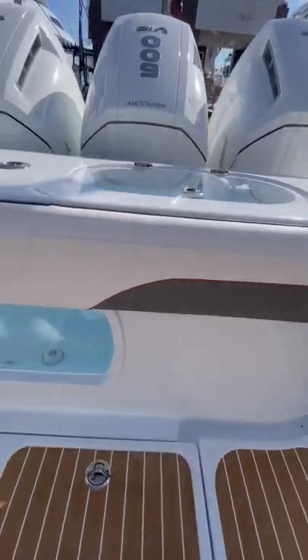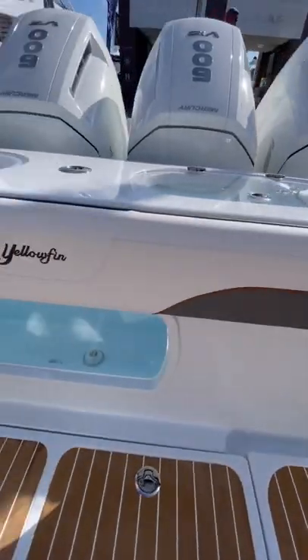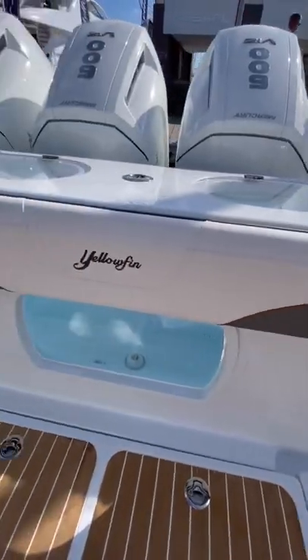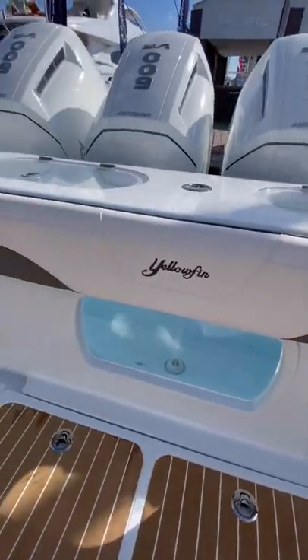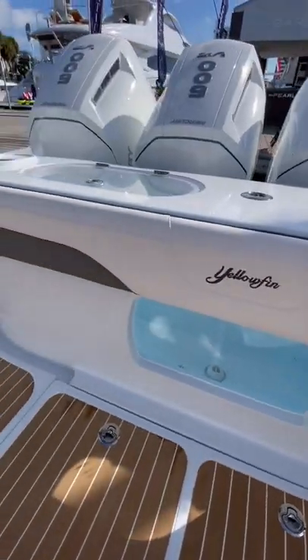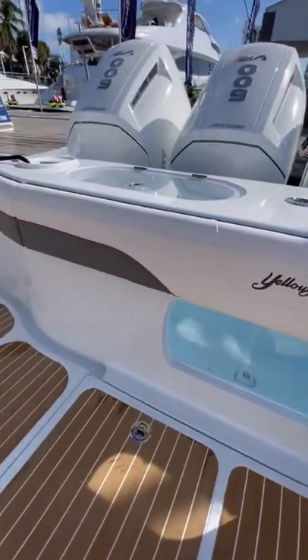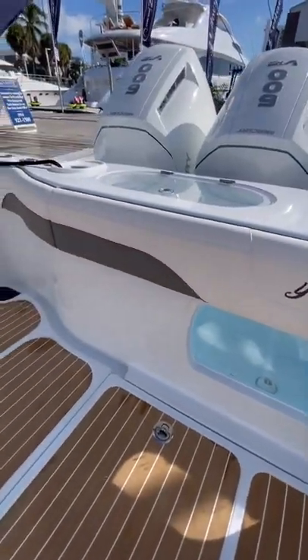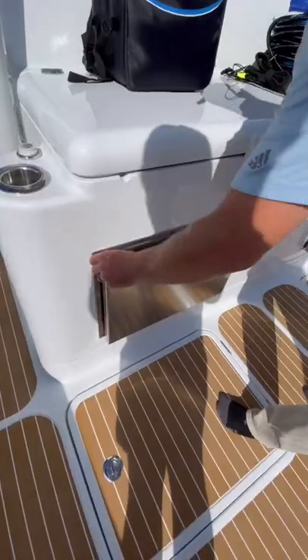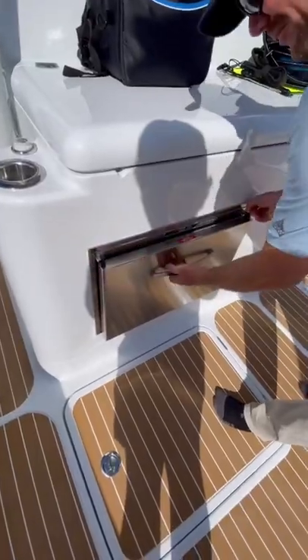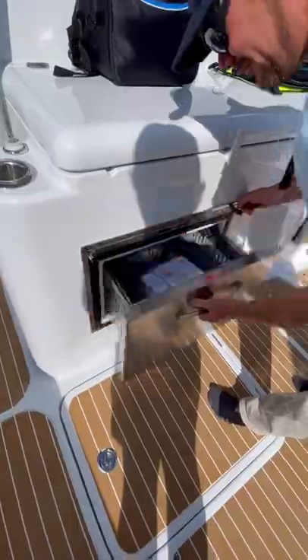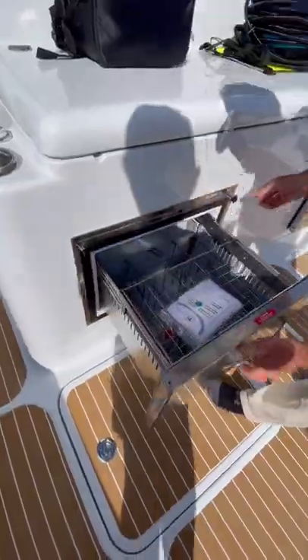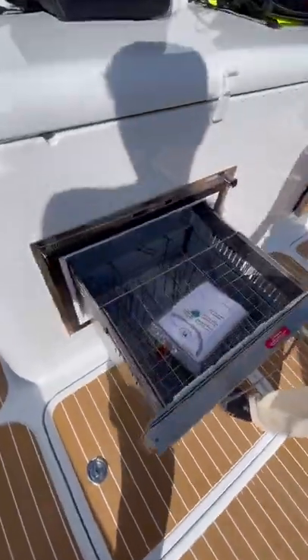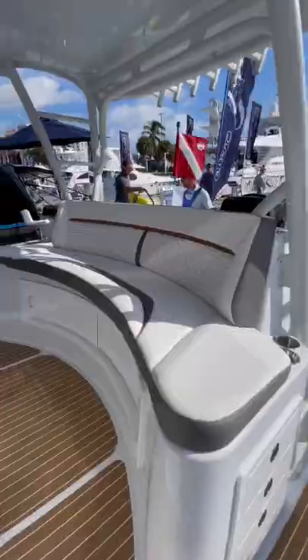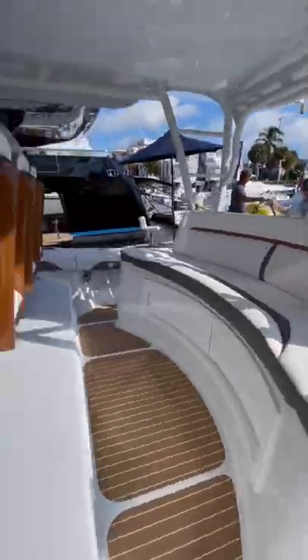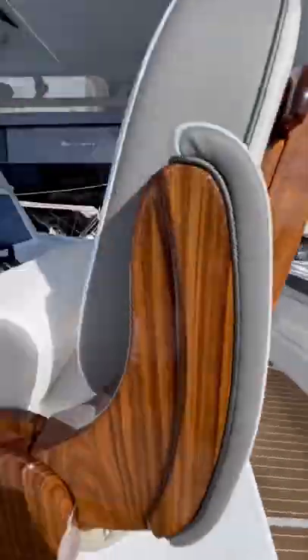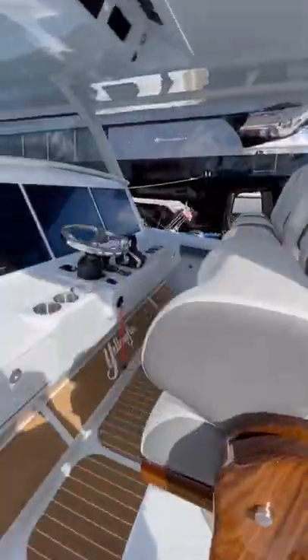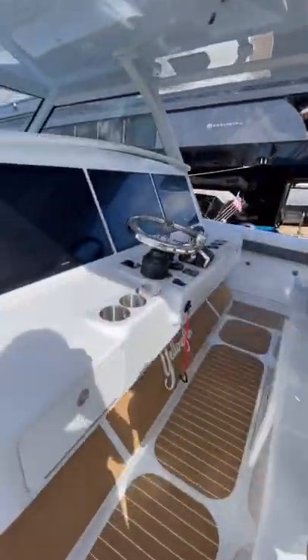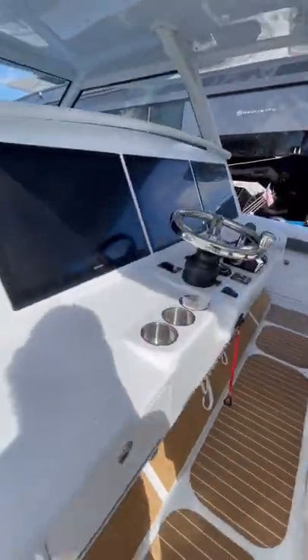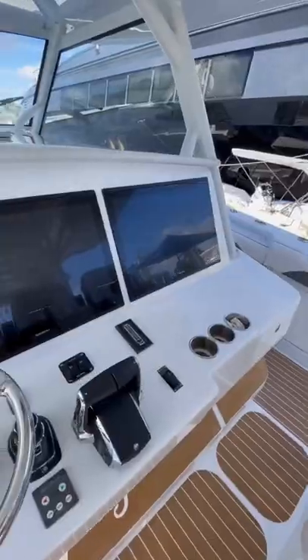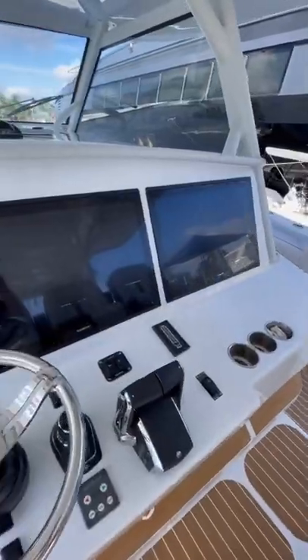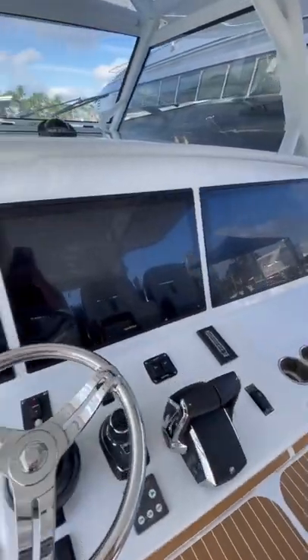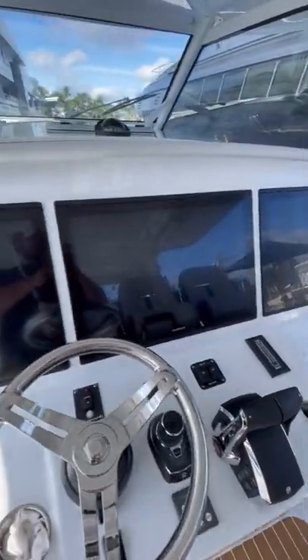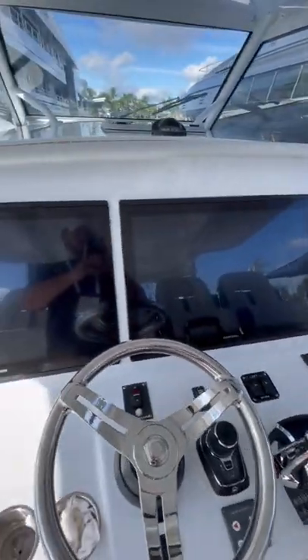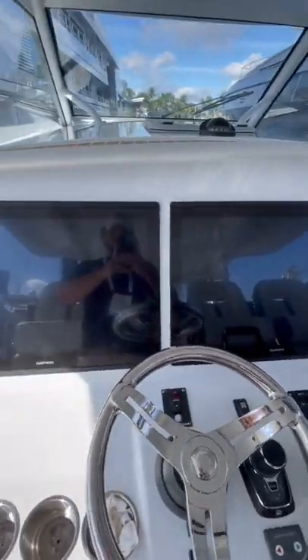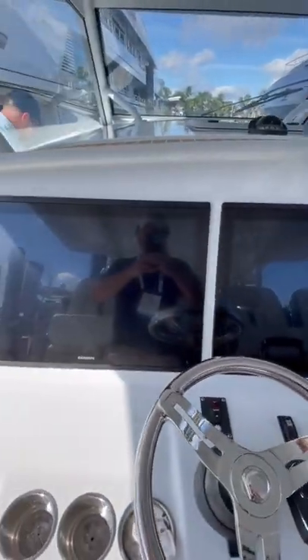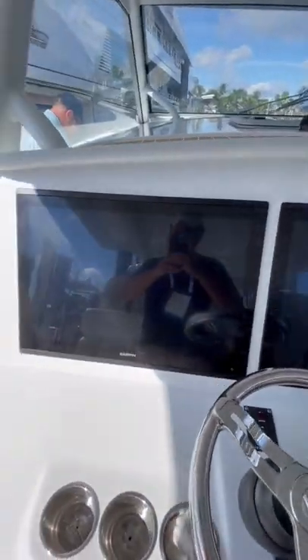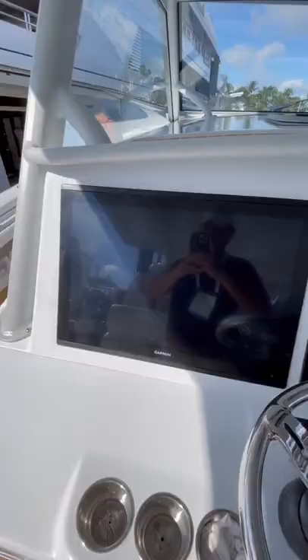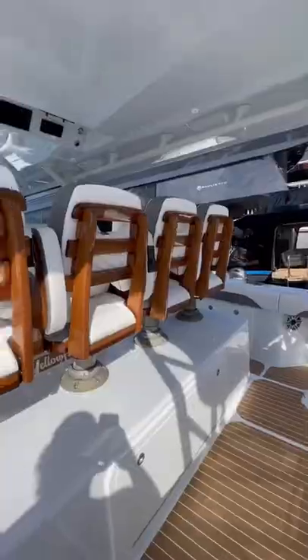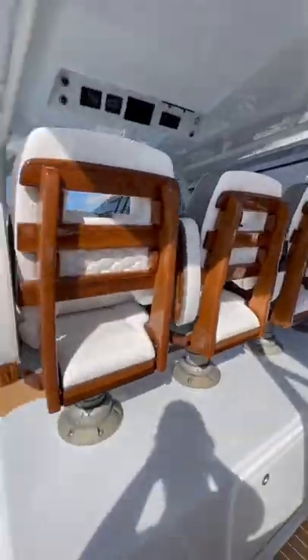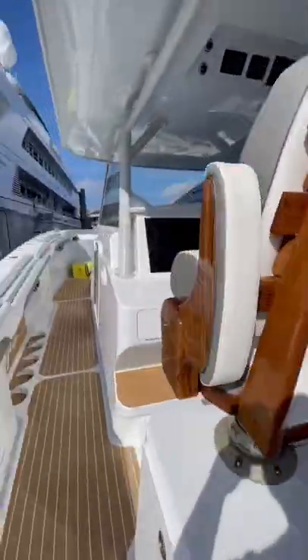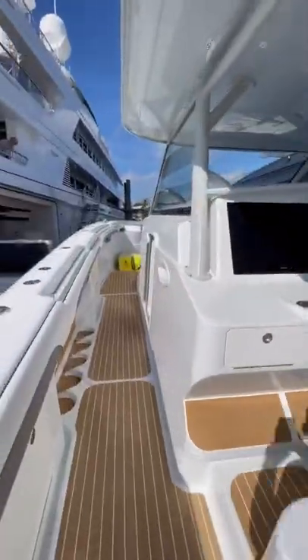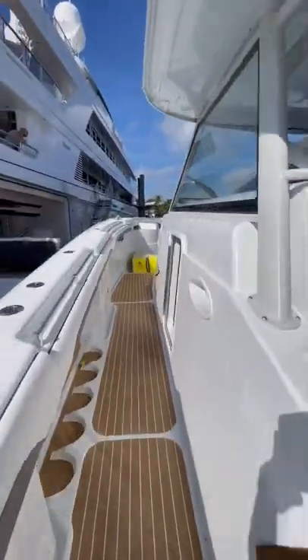For the same price as a Boston Whaler 420 Outrage with triple V12s, you could have this 54 with quad V12s. At the helm station you'll find four seats and three Garmin displays.